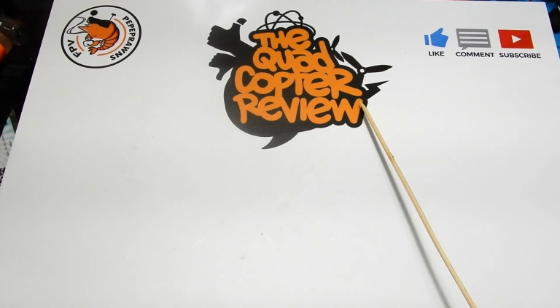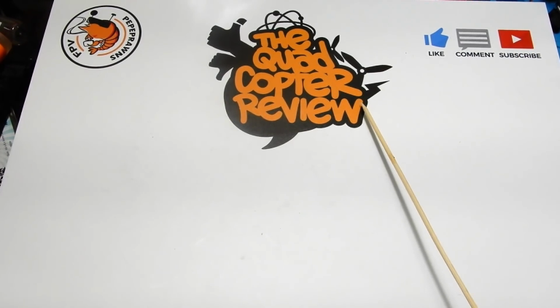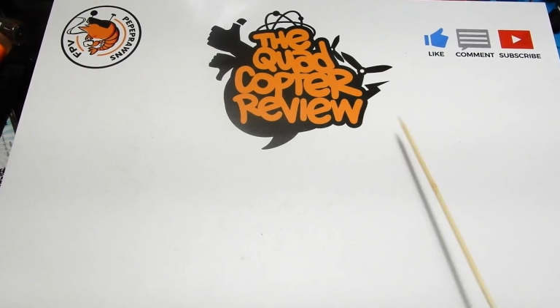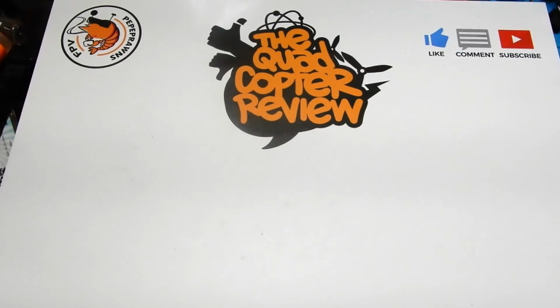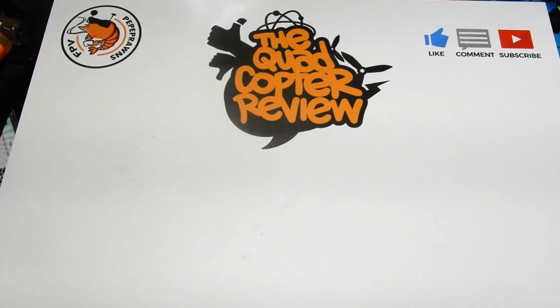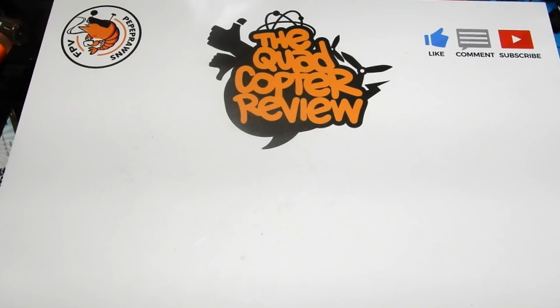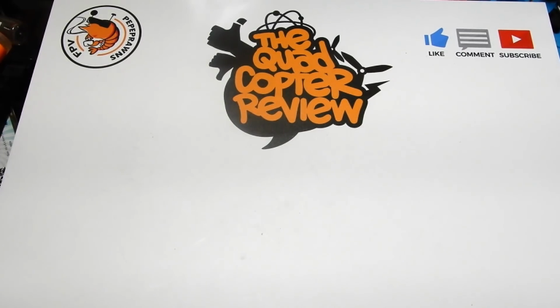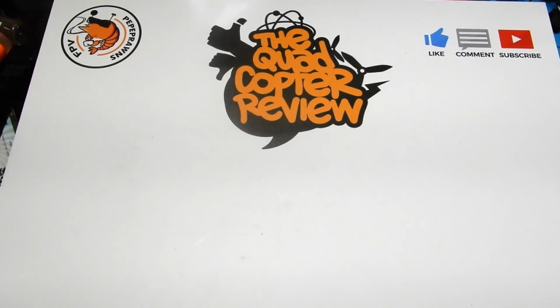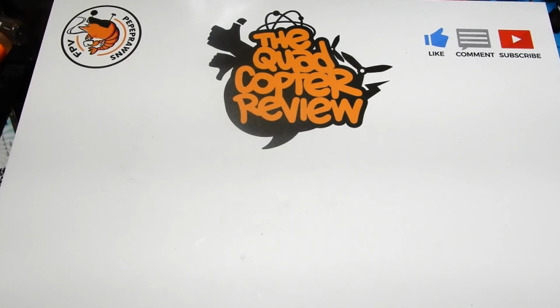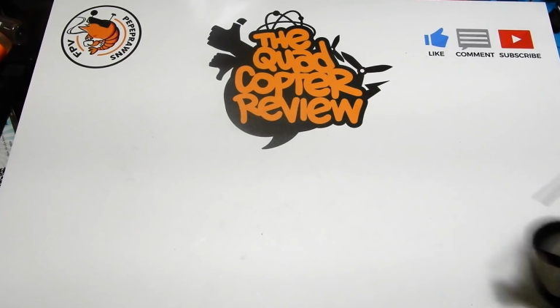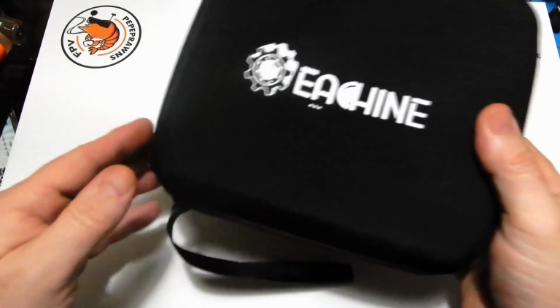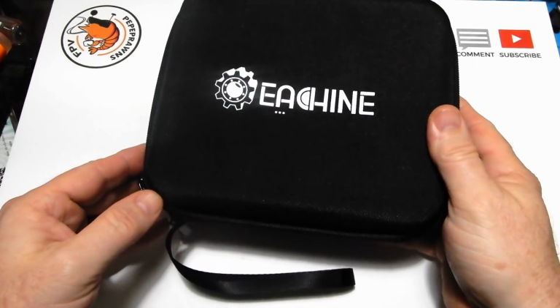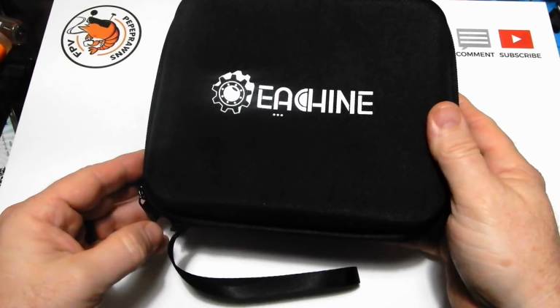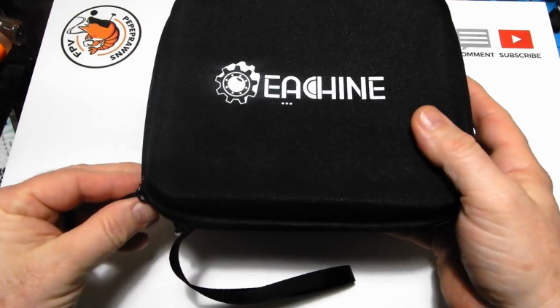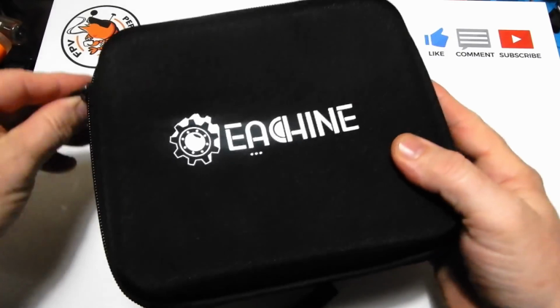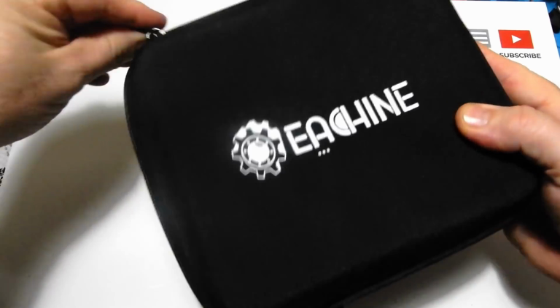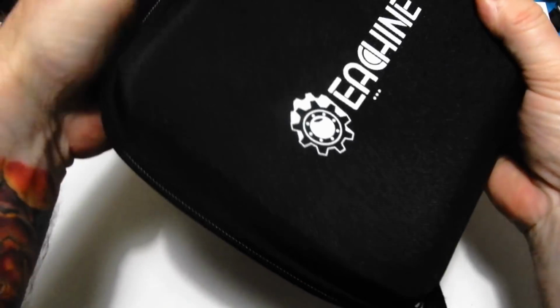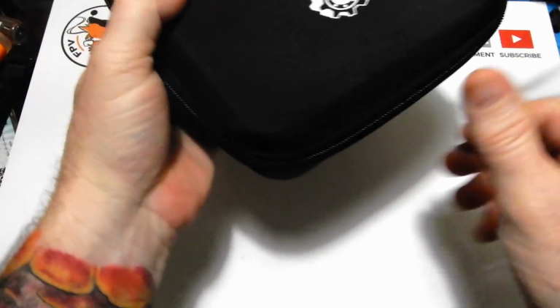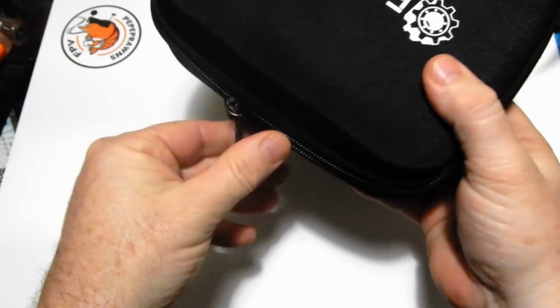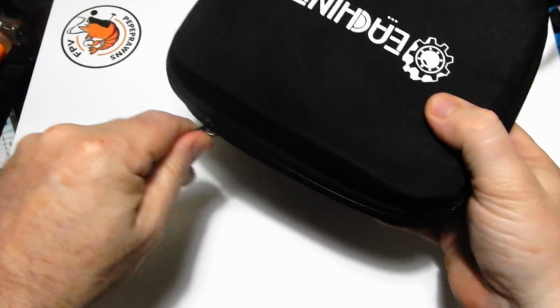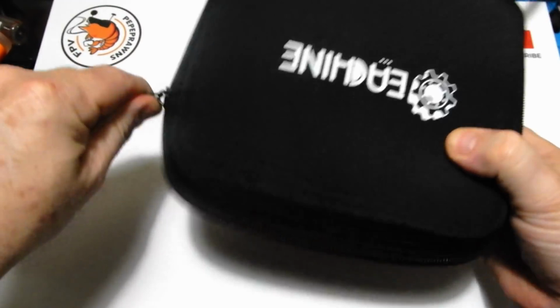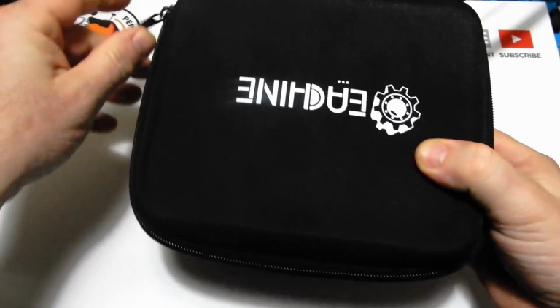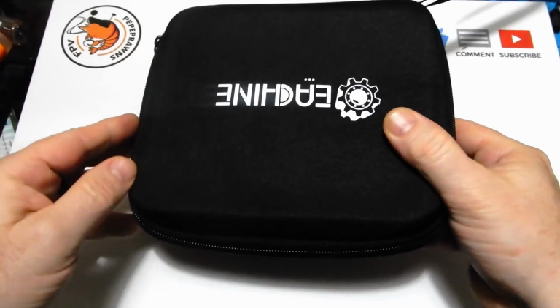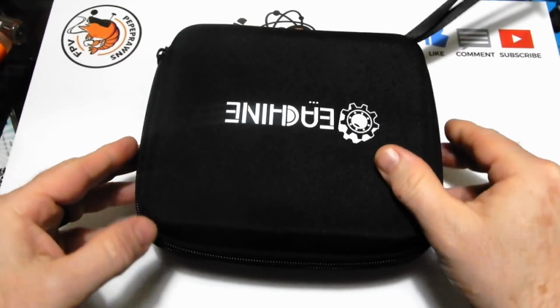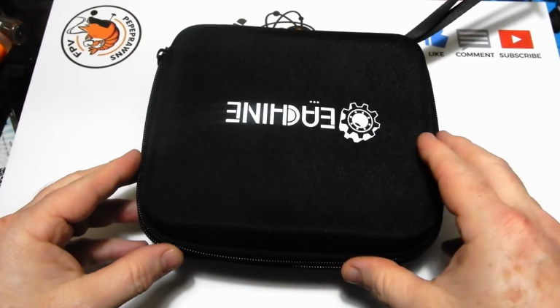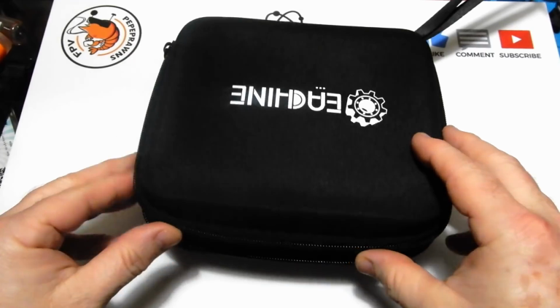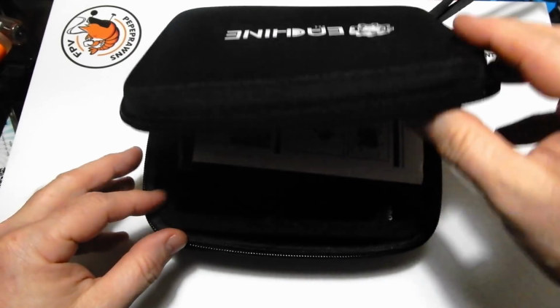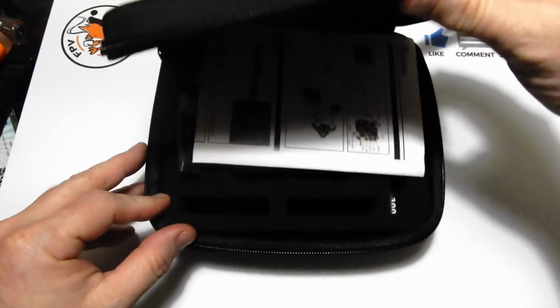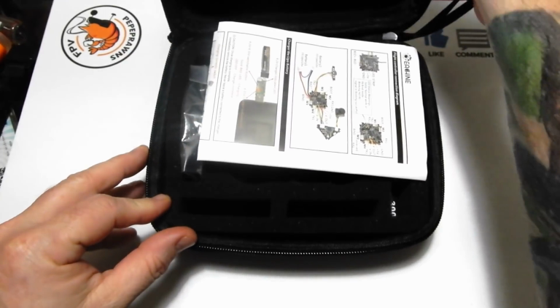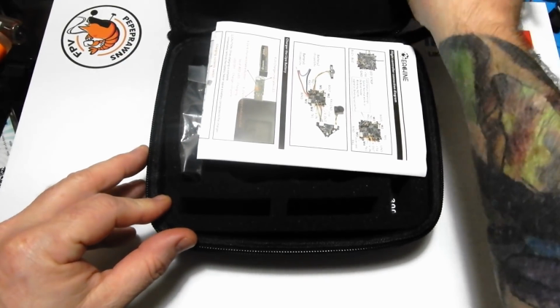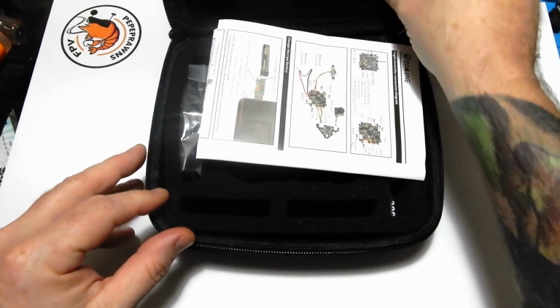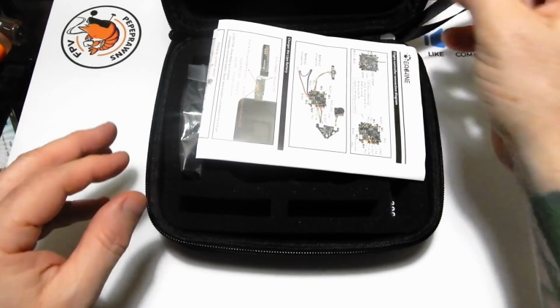So today what we've got to look at is the Eachine Trashcan — this is the 2S little whoop that we've been waiting to see from Eachine, to see how their little product is going to come out for us.